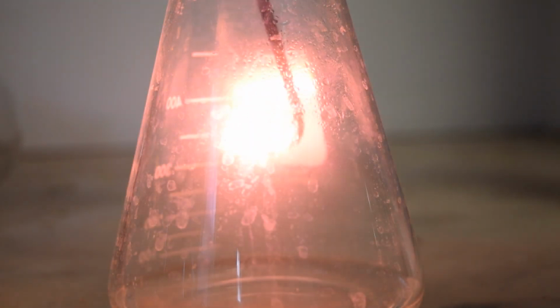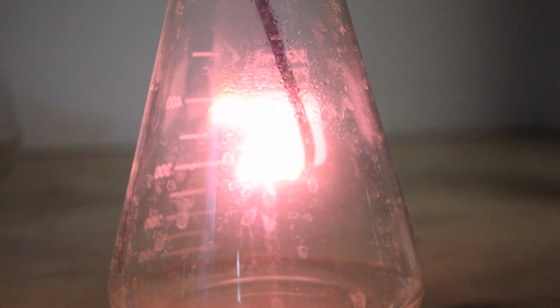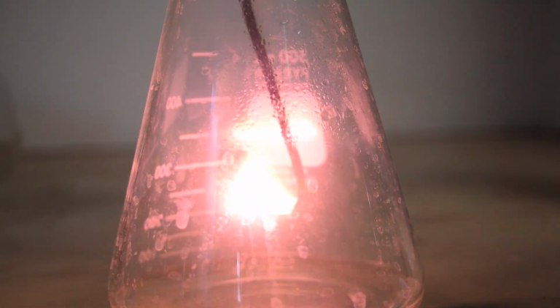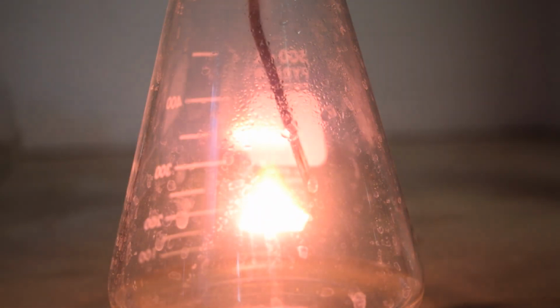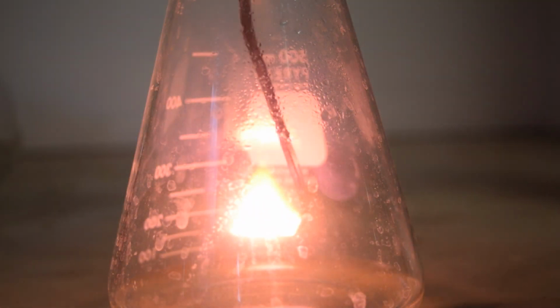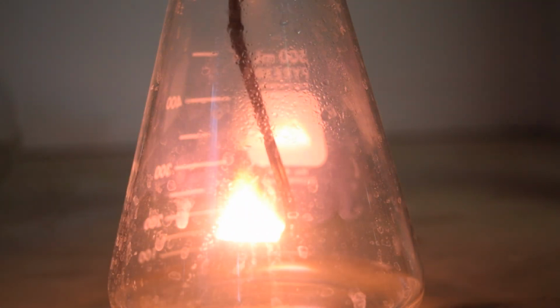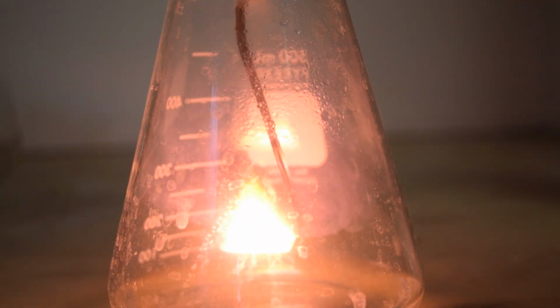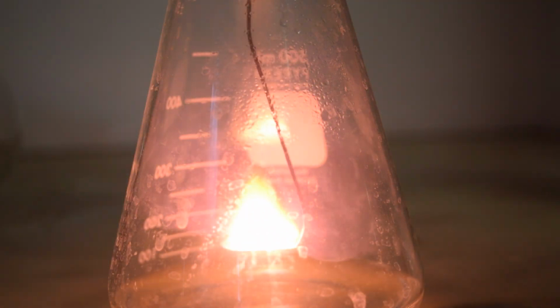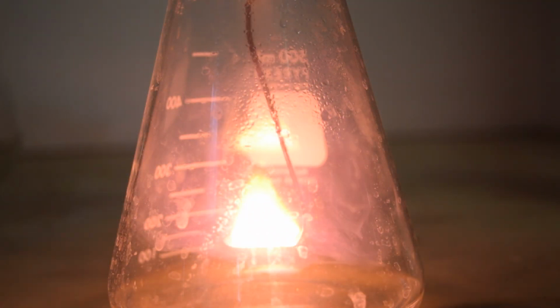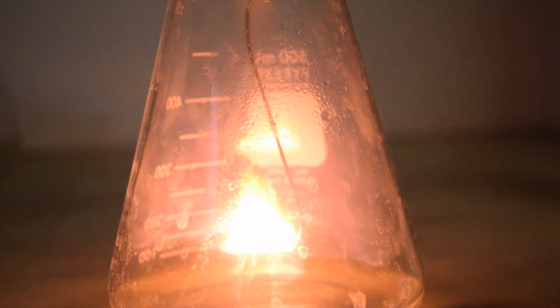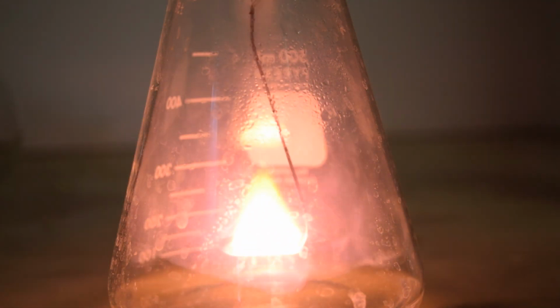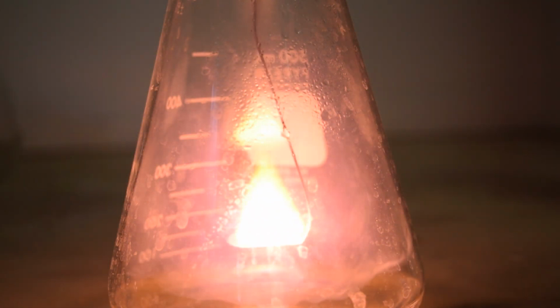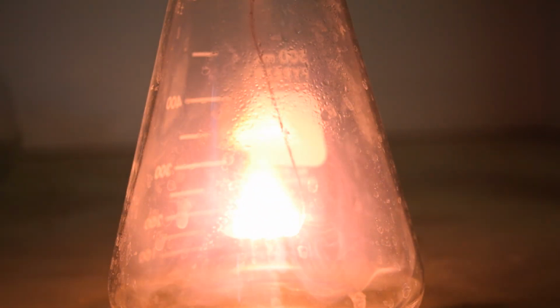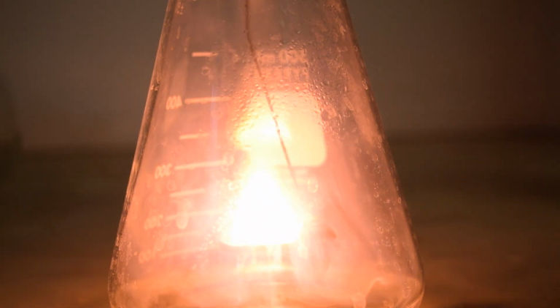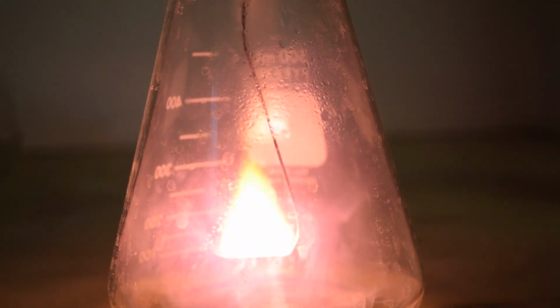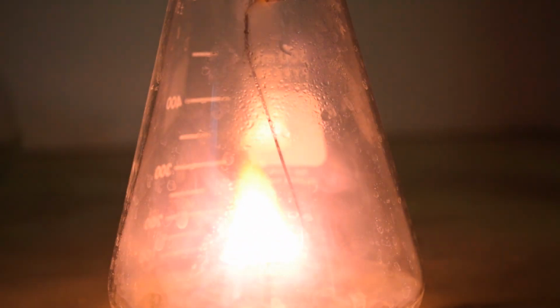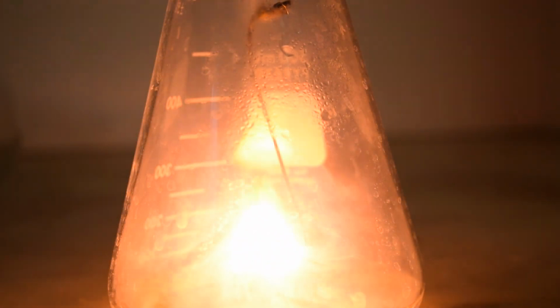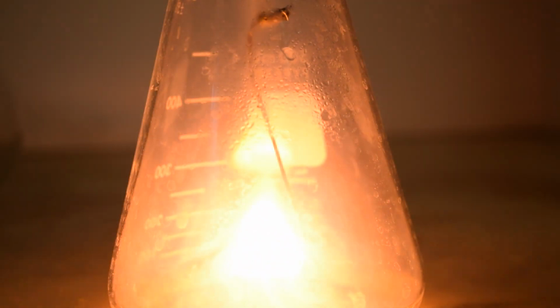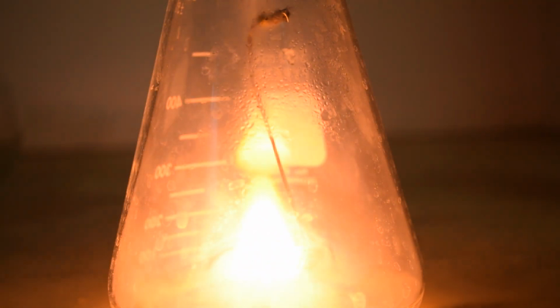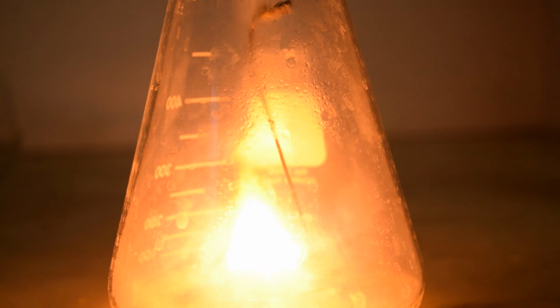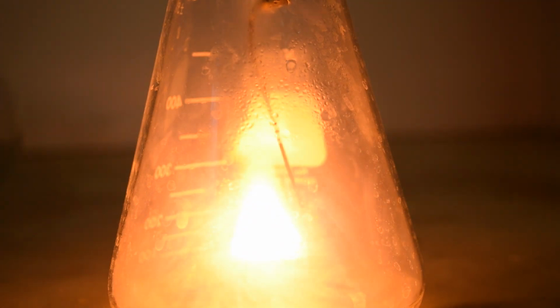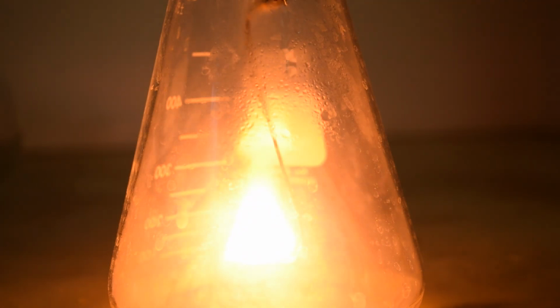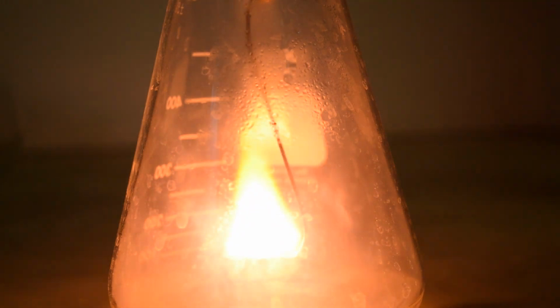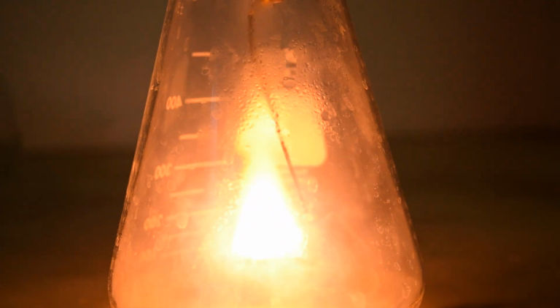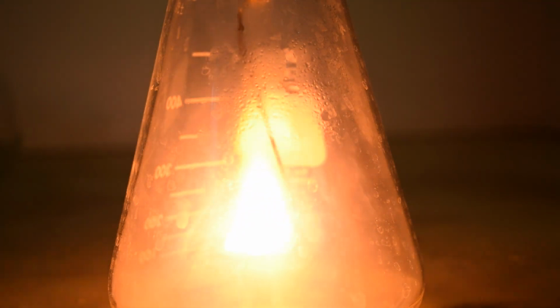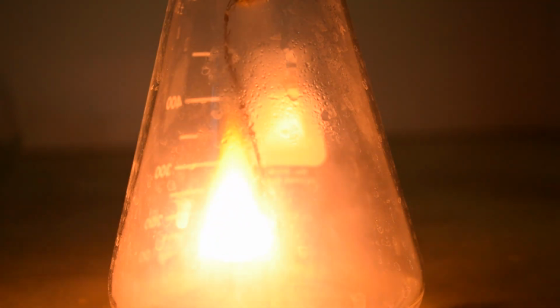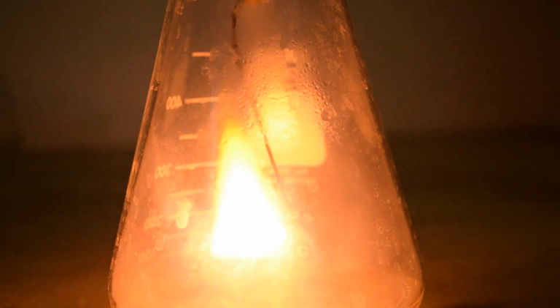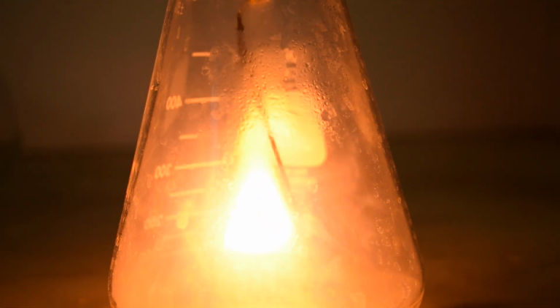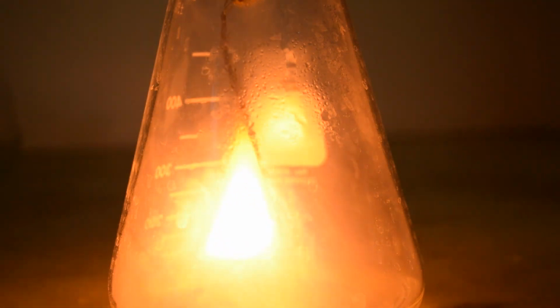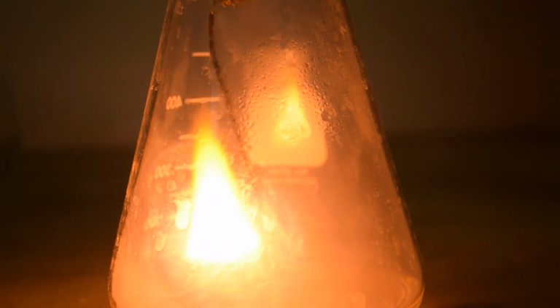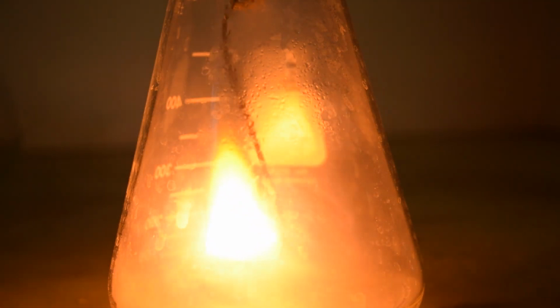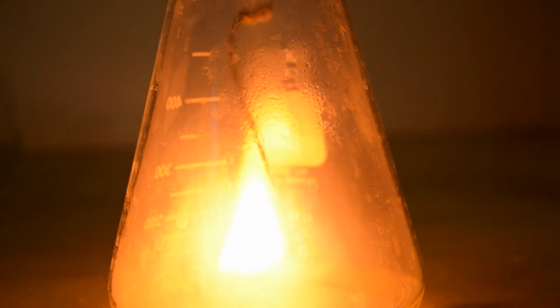Here's another attempt using the wire to lower it even further into the flask, and you can see that it burns even brighter with a very, very large flame.